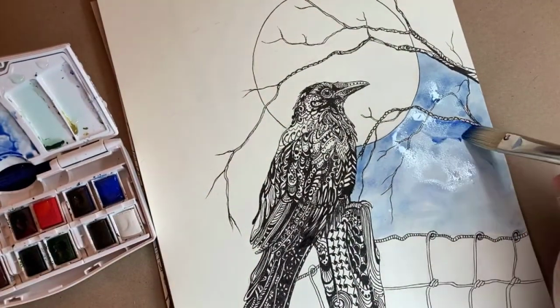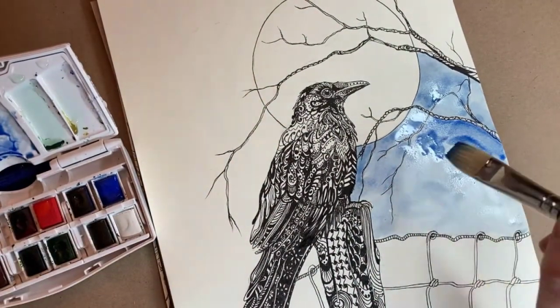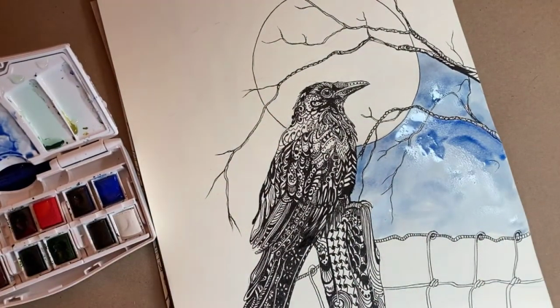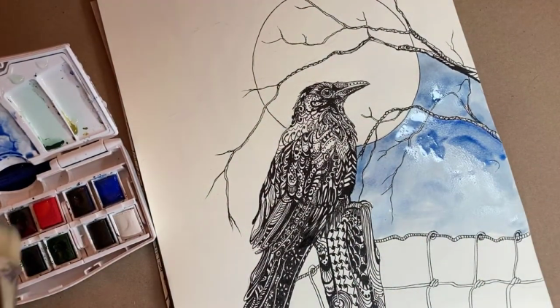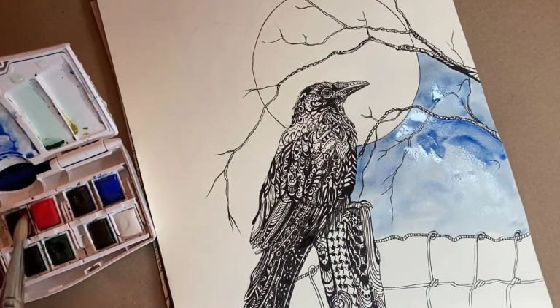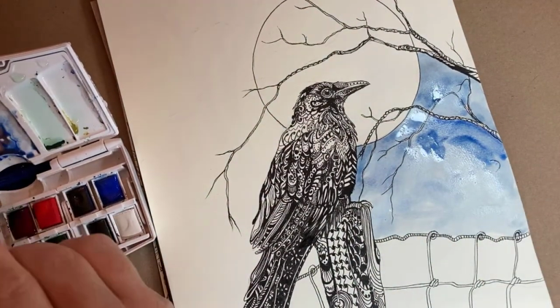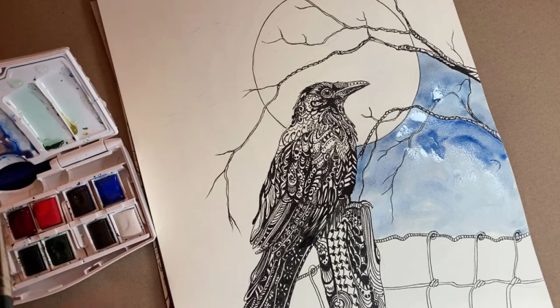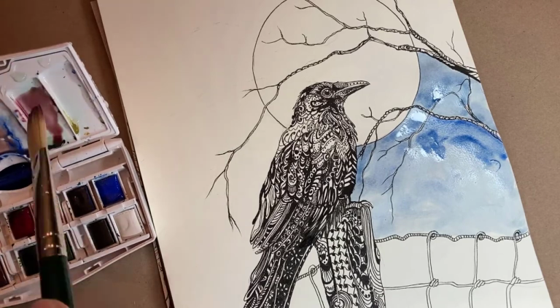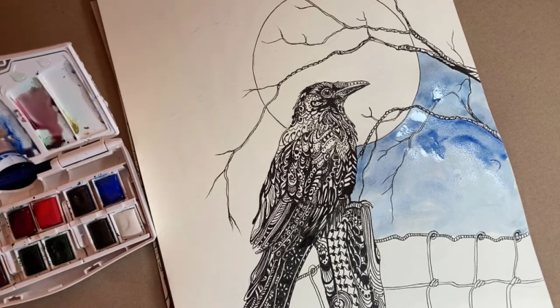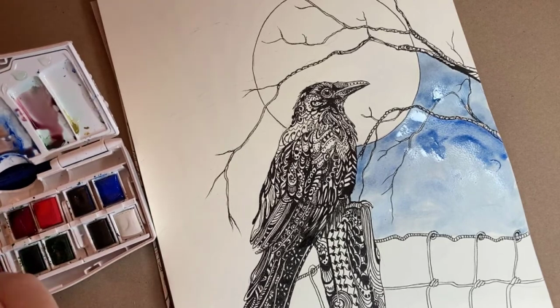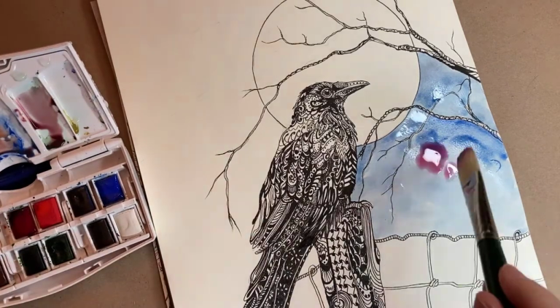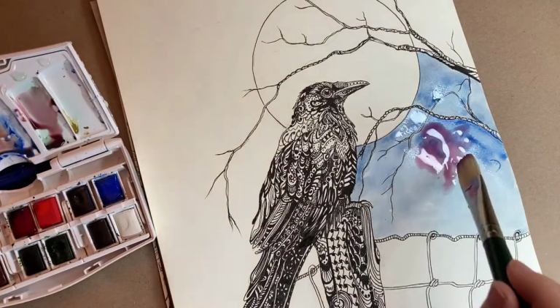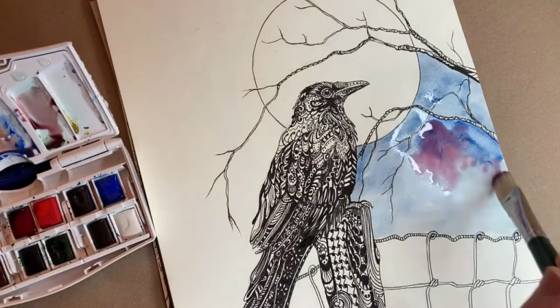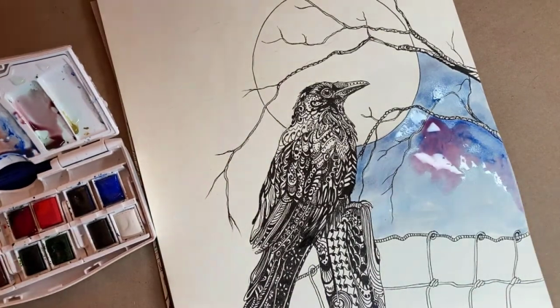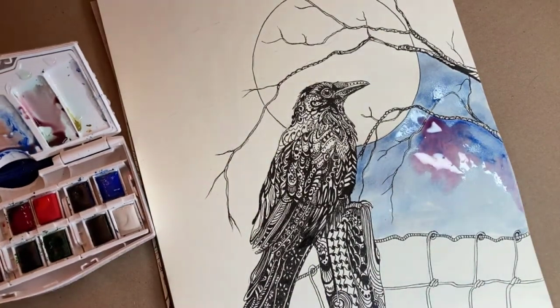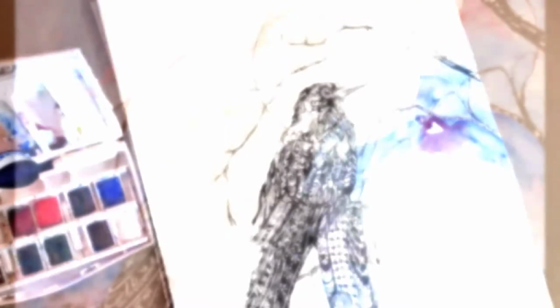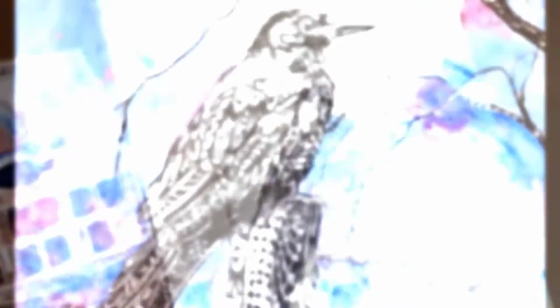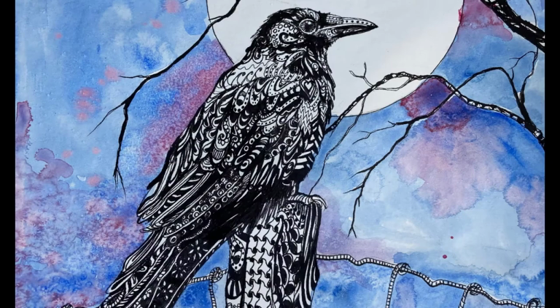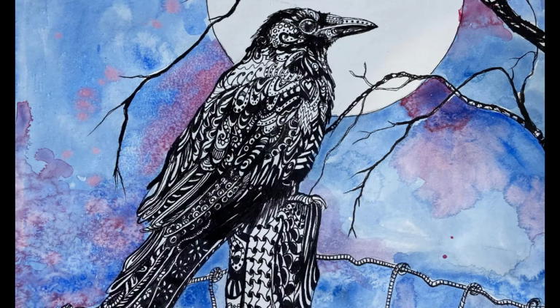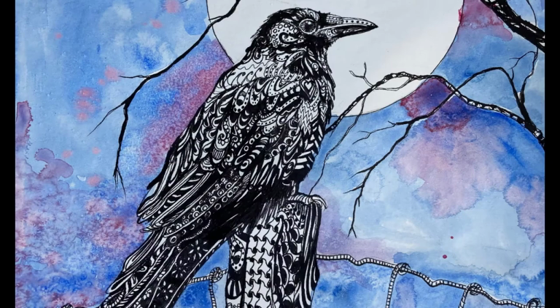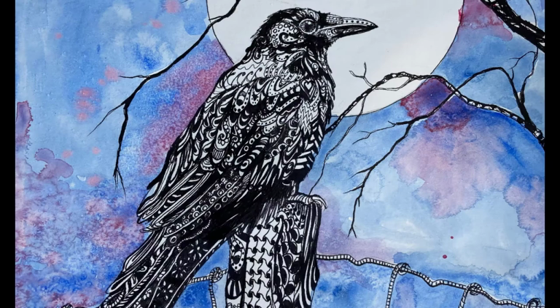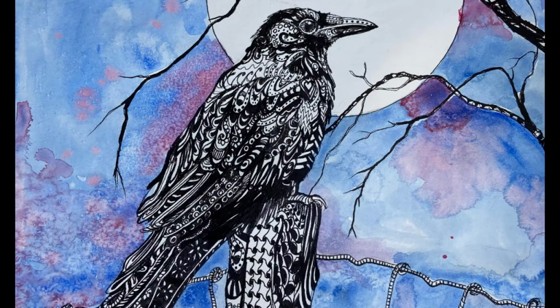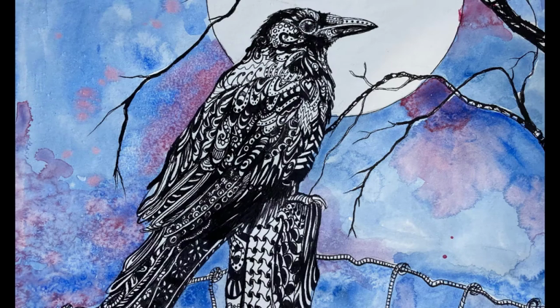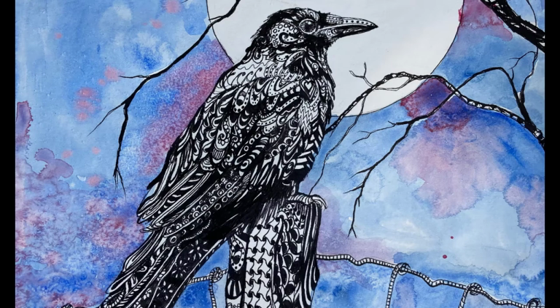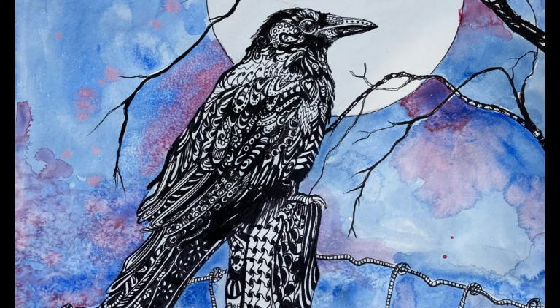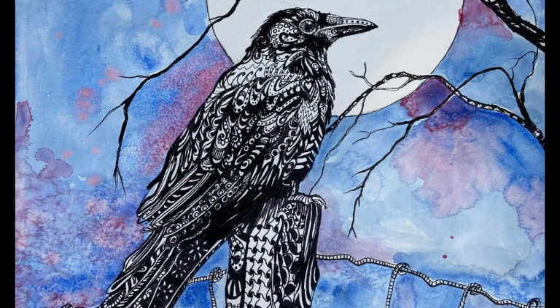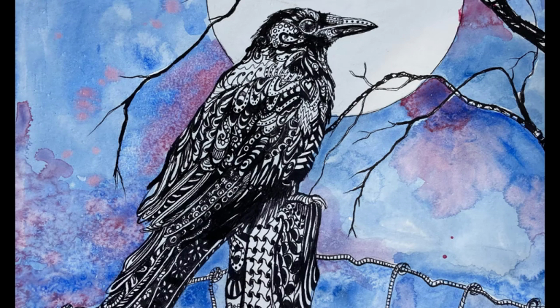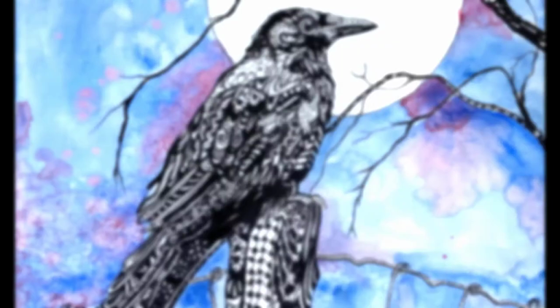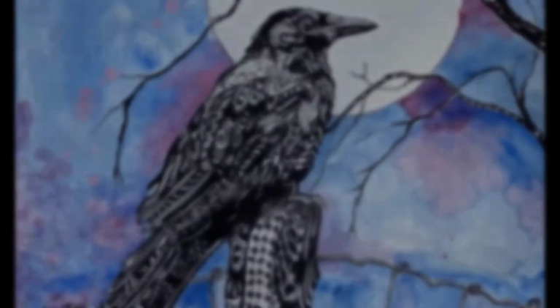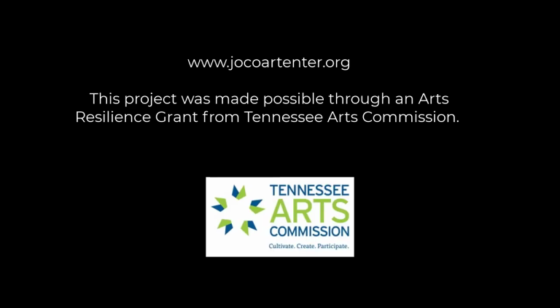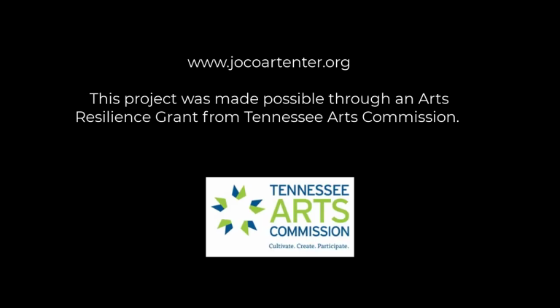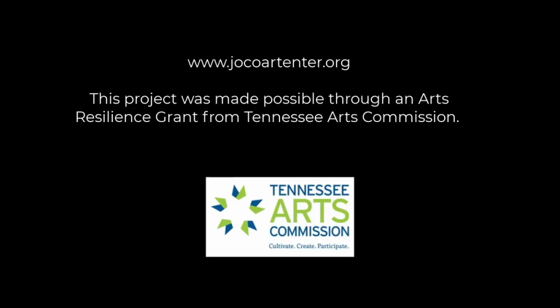The most important thing is to have fun and enjoy the process. Be sure to stop by the Center for the Arts and show us your finished drawing.